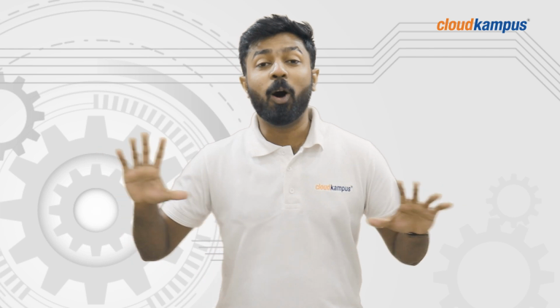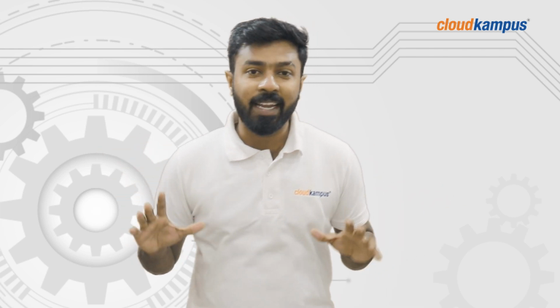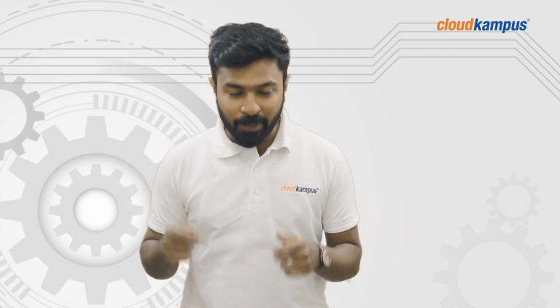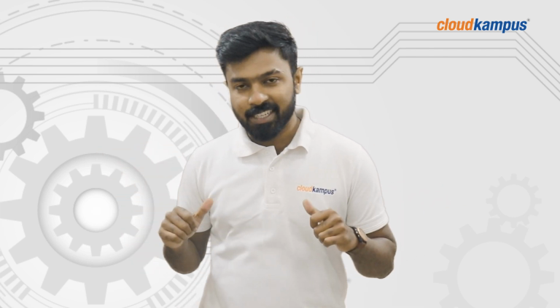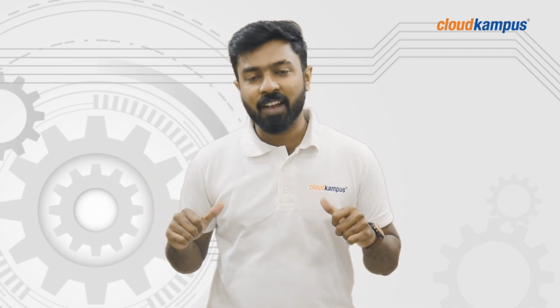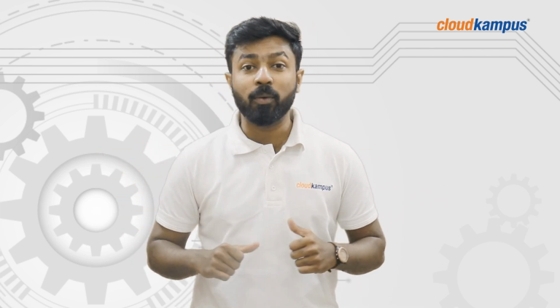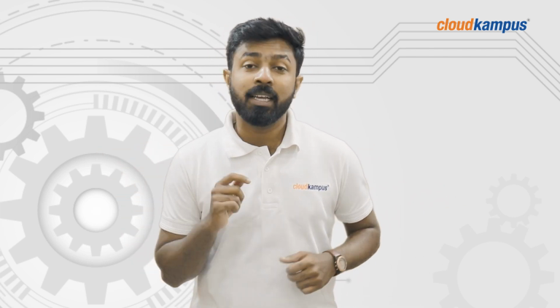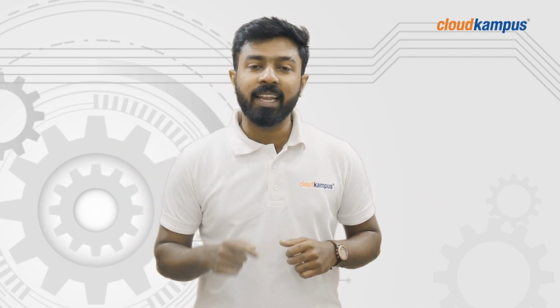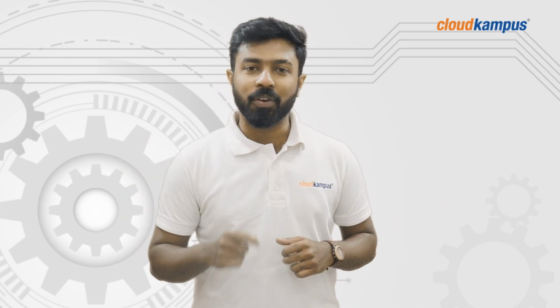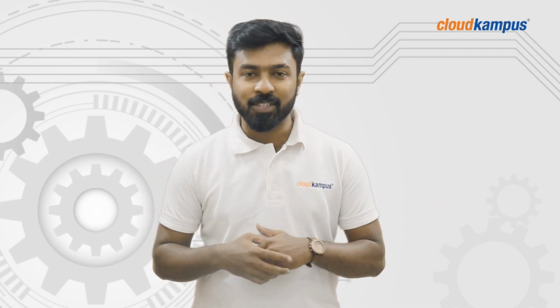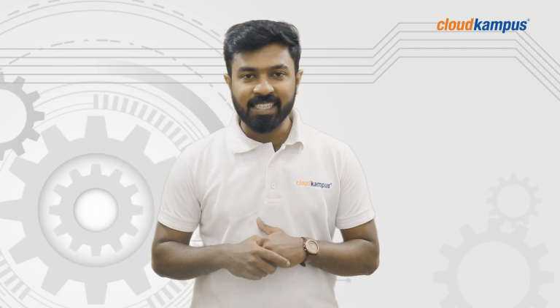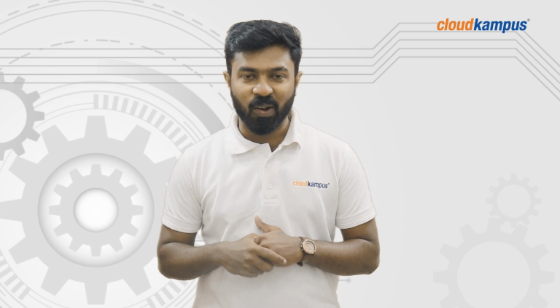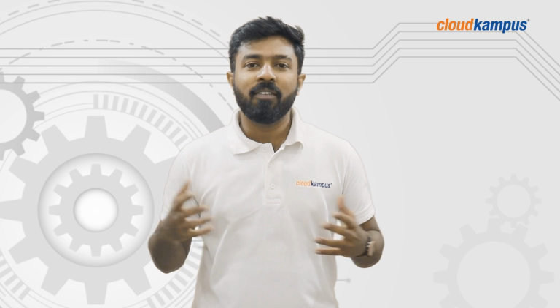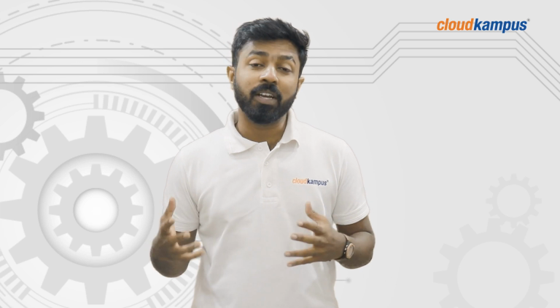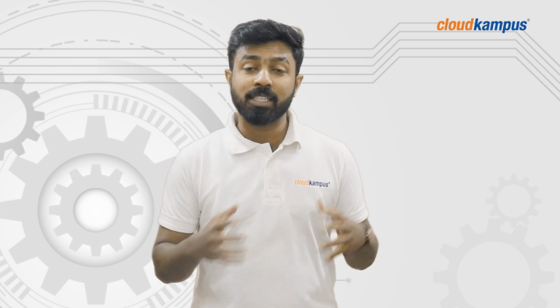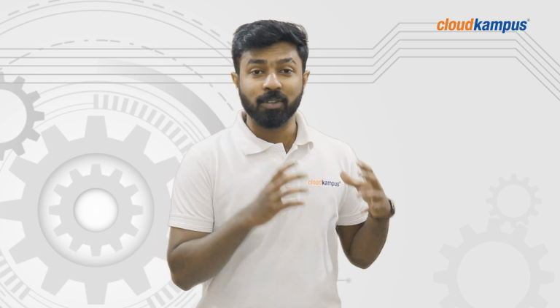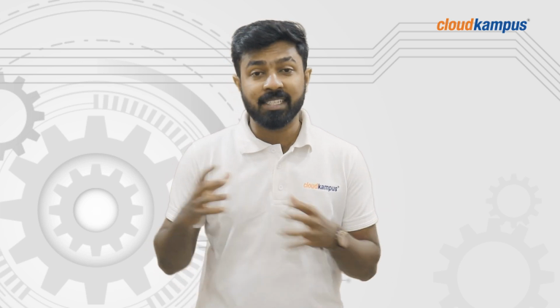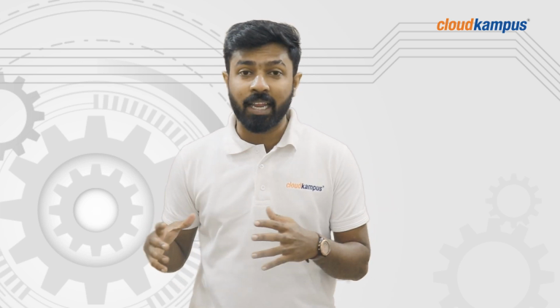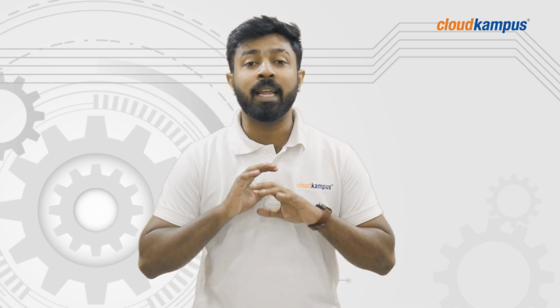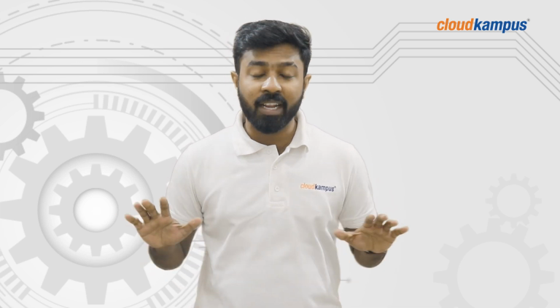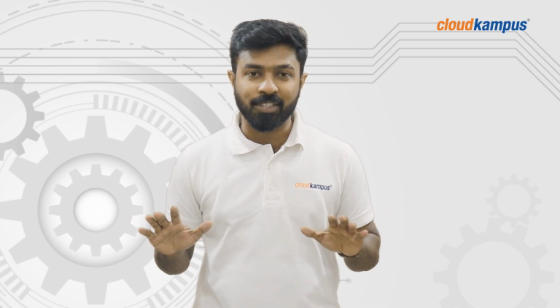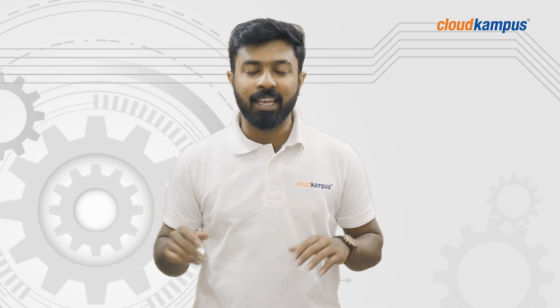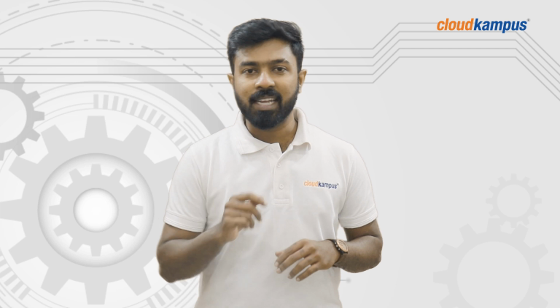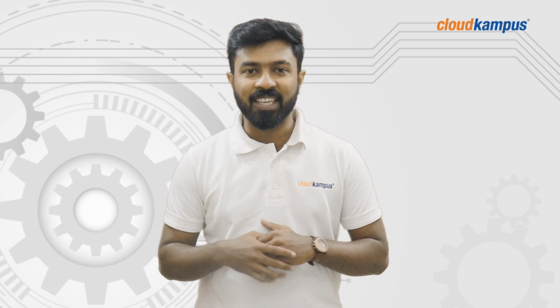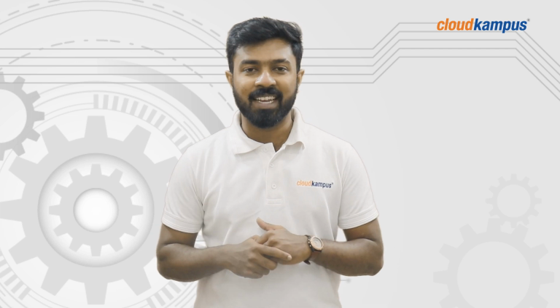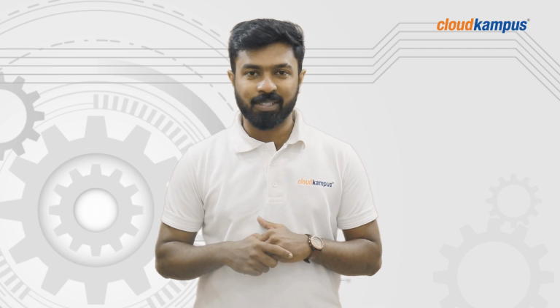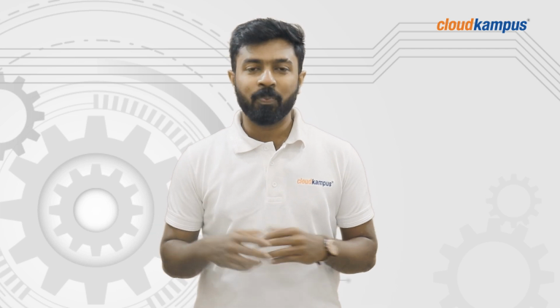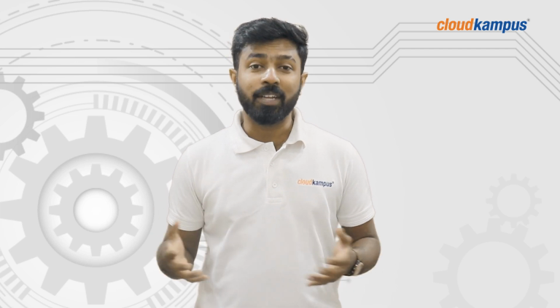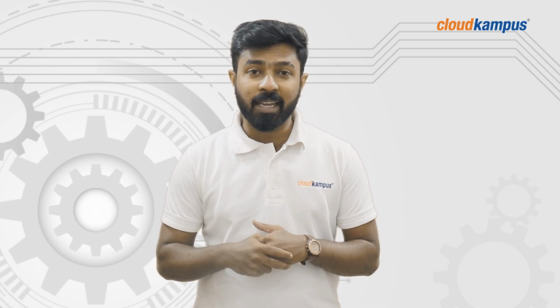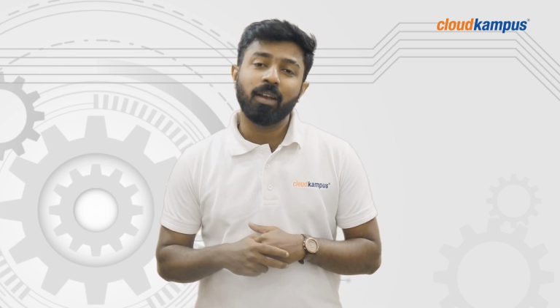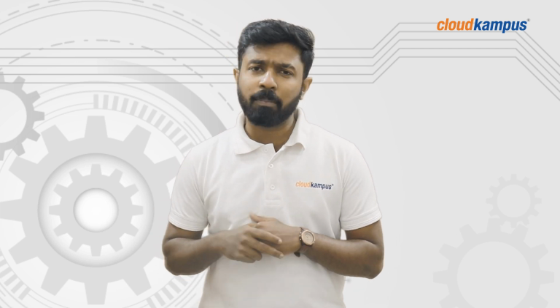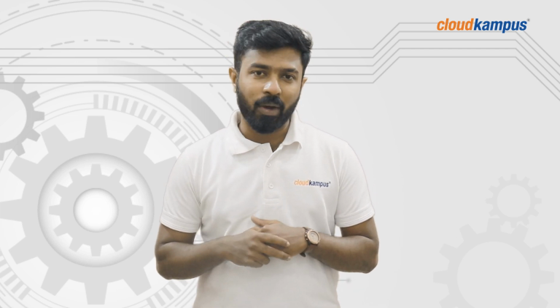Bonjour BTECs and Bees, this is Nishan from Cloud Campus presenting your today's source of engineering loading, wherein we're going to explain the science and engineering behind everyday things you see and satisfy your why's and how's. Today's topic is why planes are white.